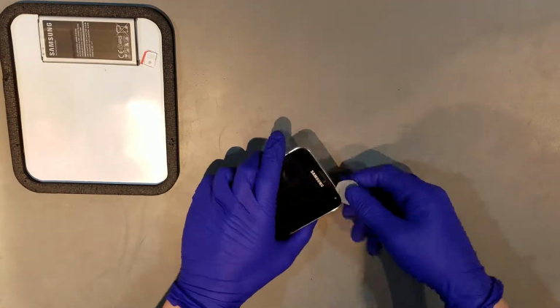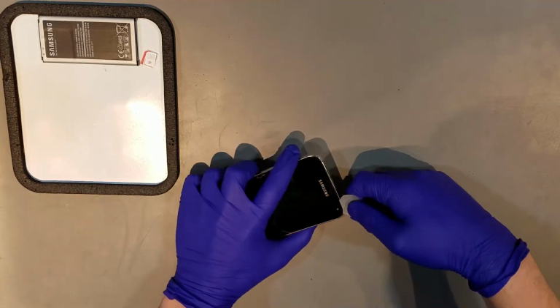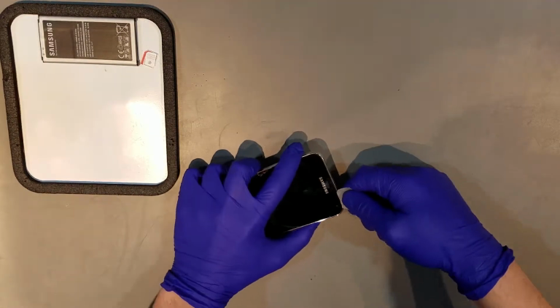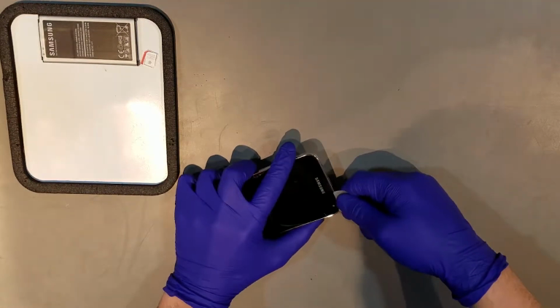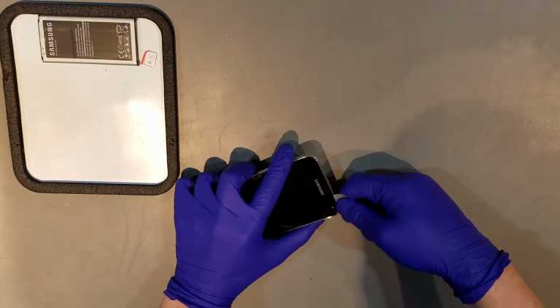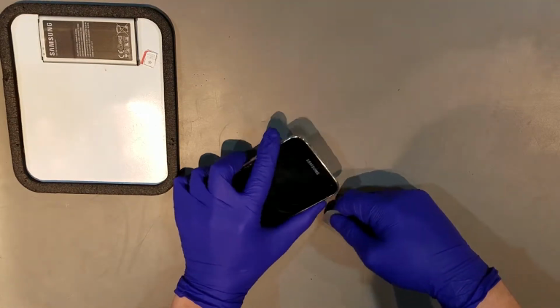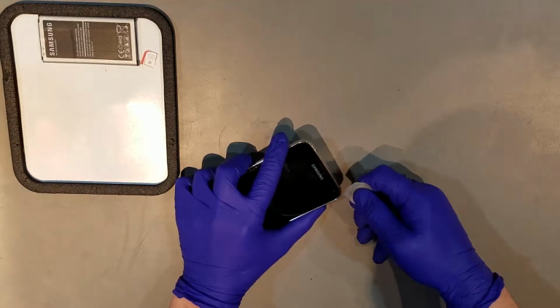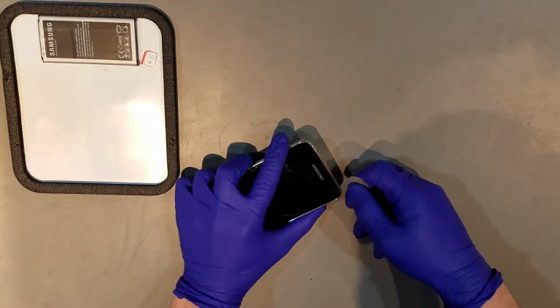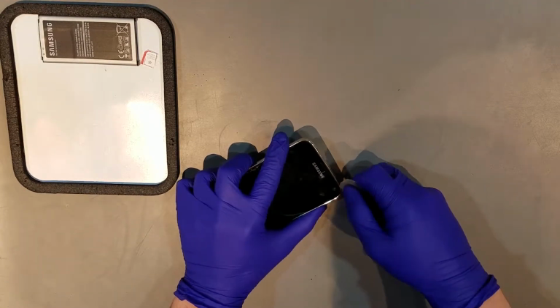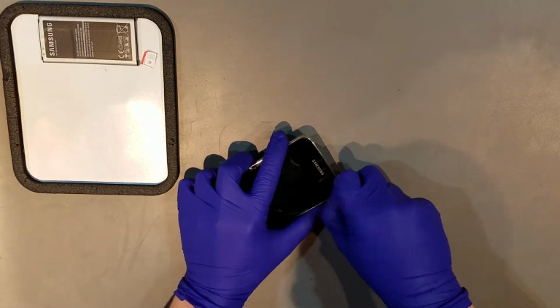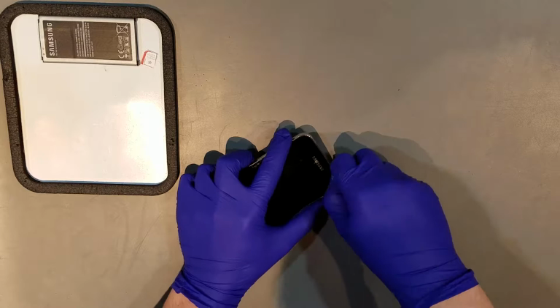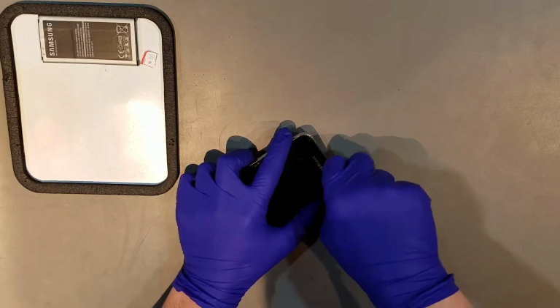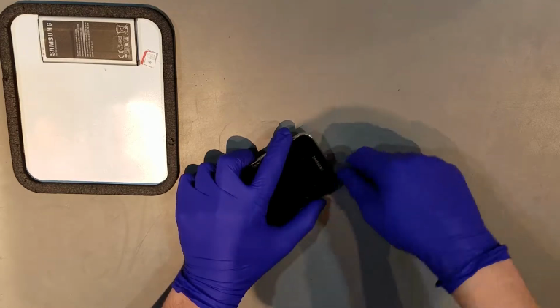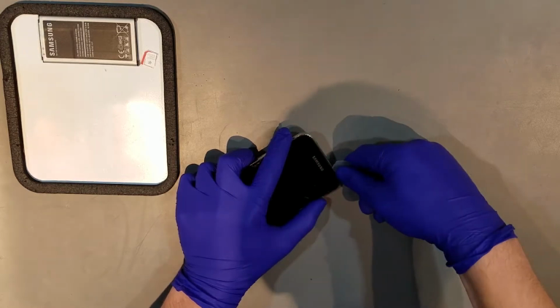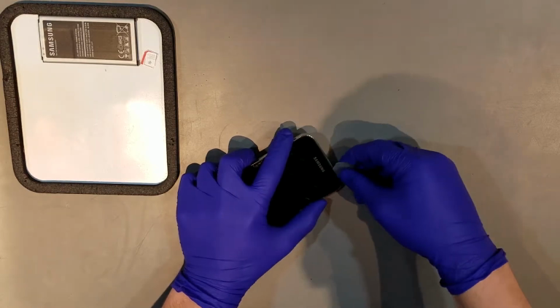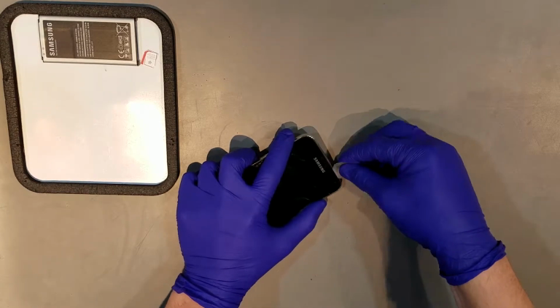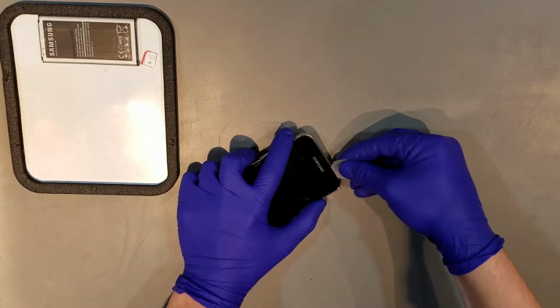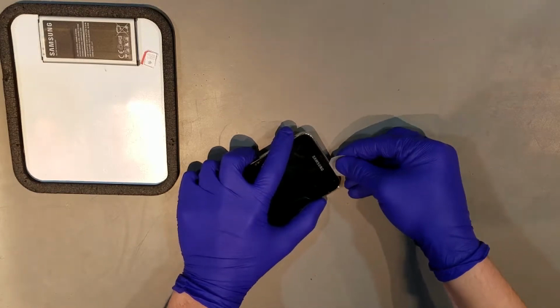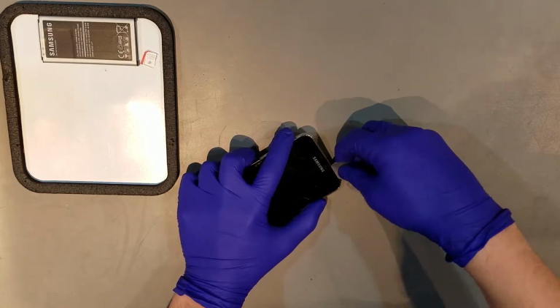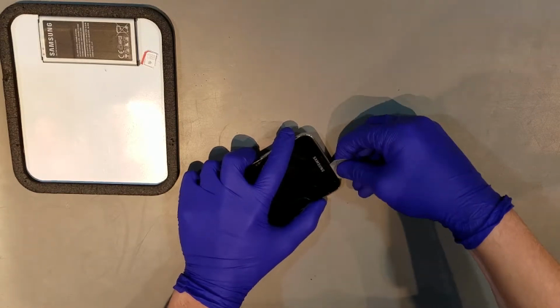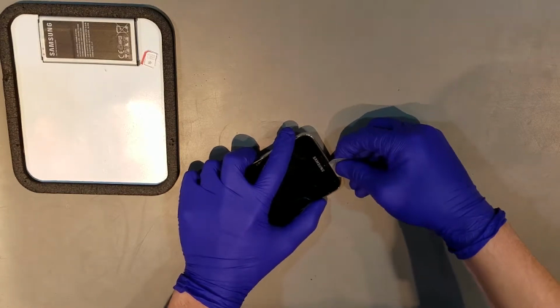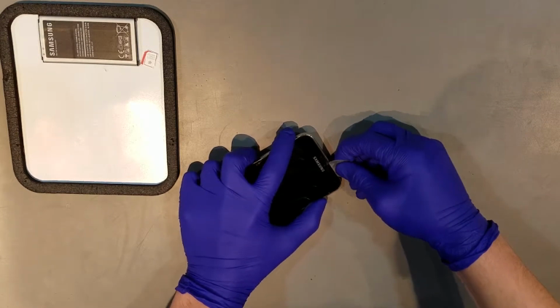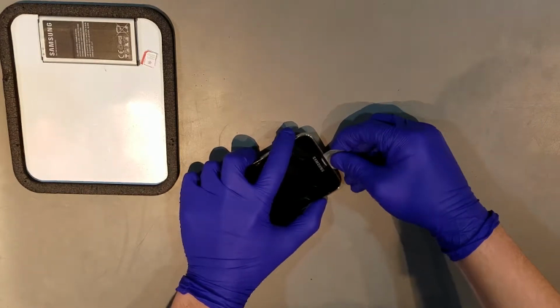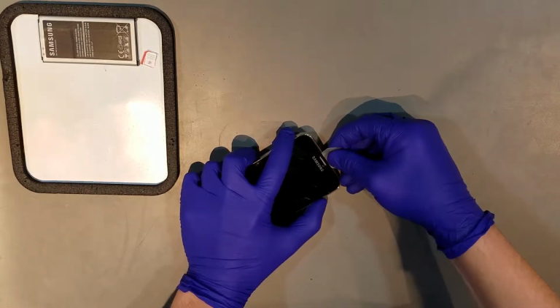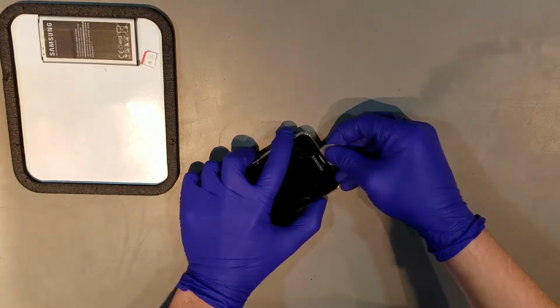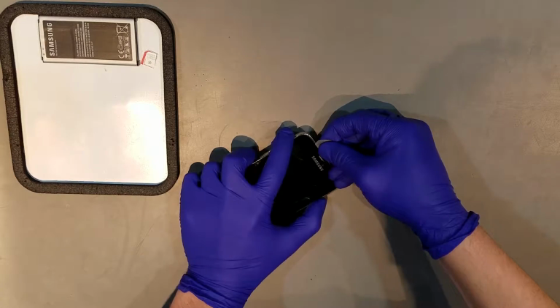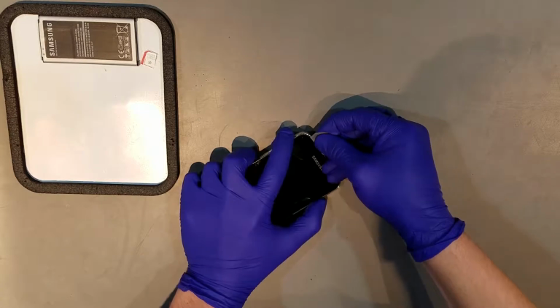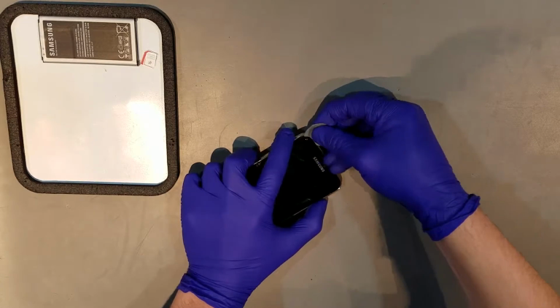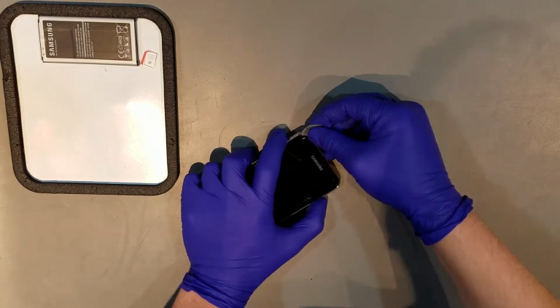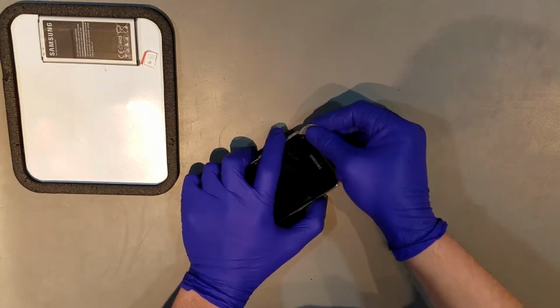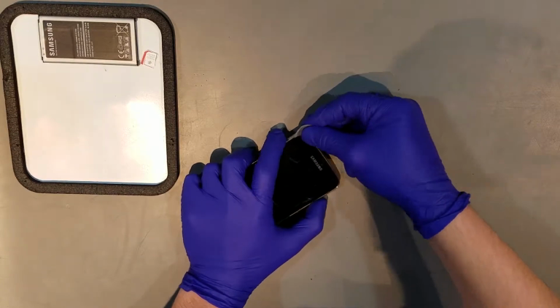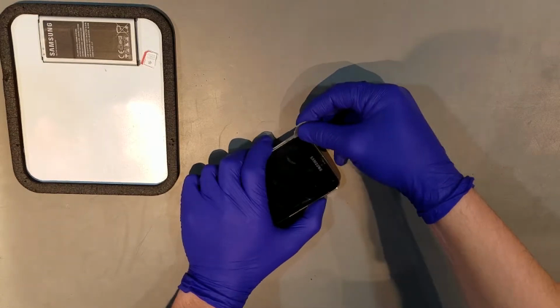You can then carefully work your way around the top and the sides of the display, though keep in mind that the flex cable for the display is located on the right side, a little more than a half an inch down from the top of the phone. So you'll want to be cautious in that area.